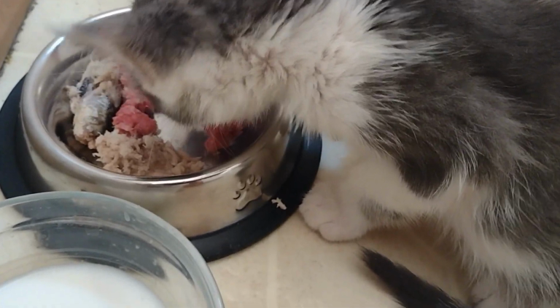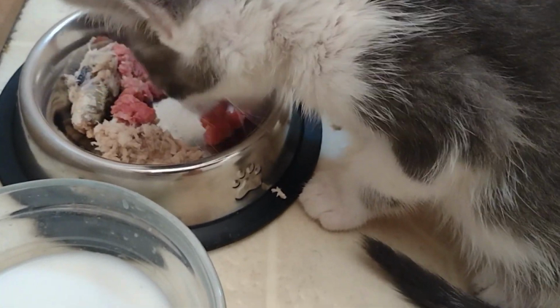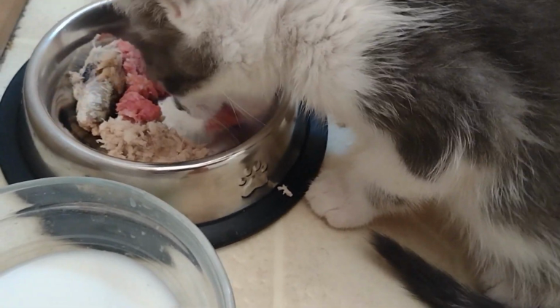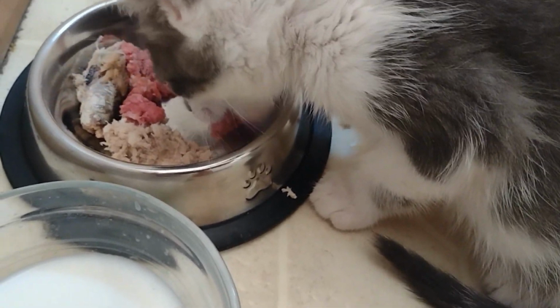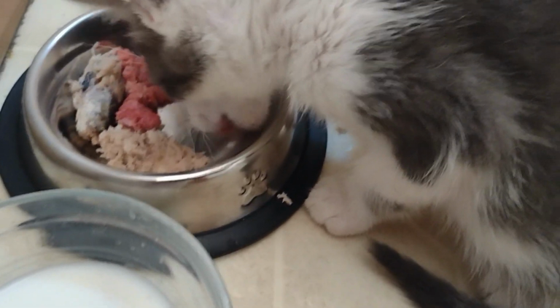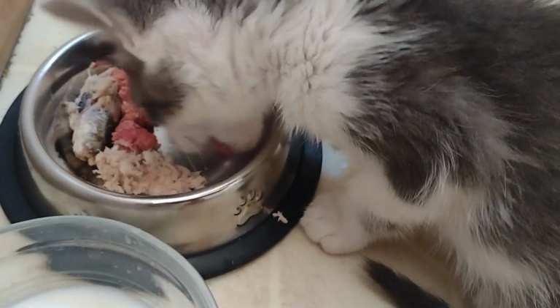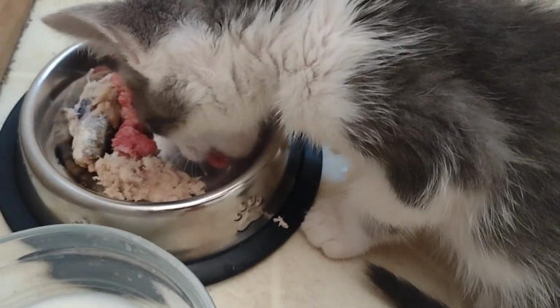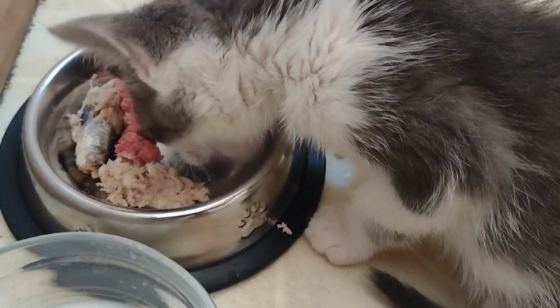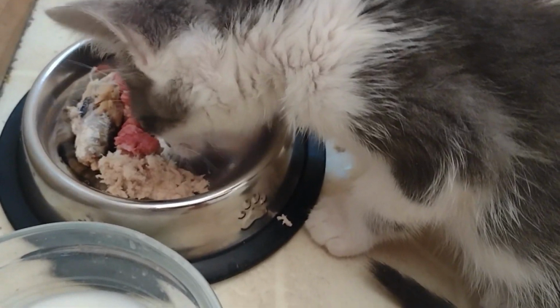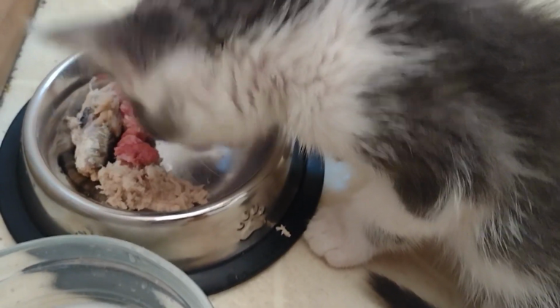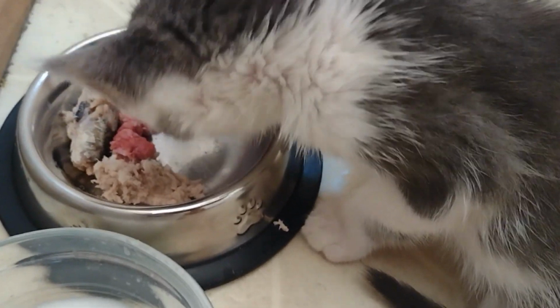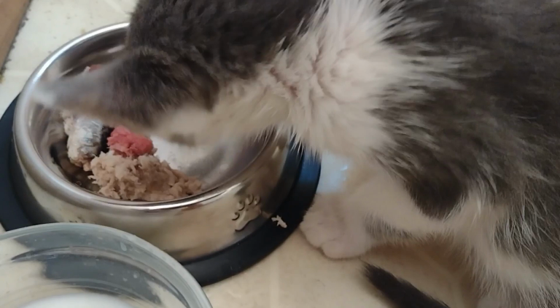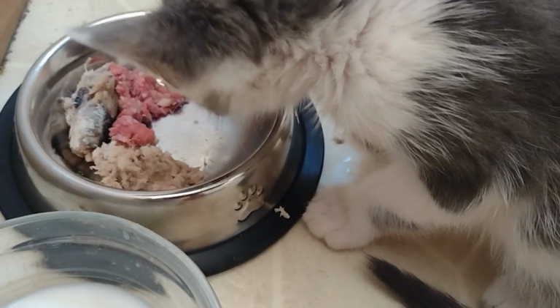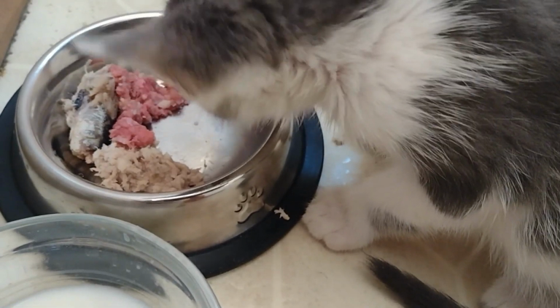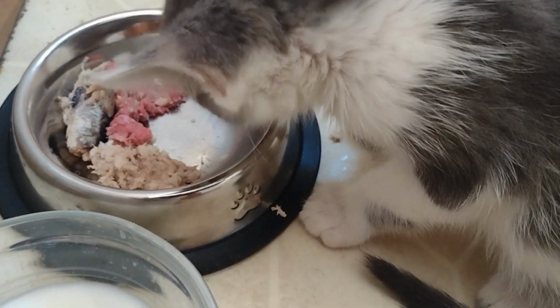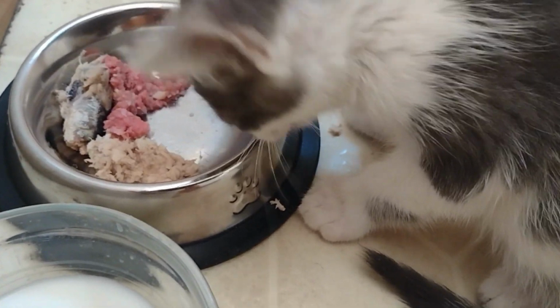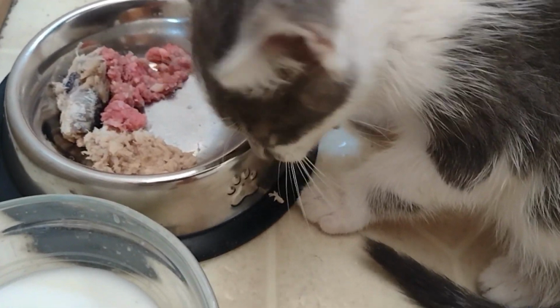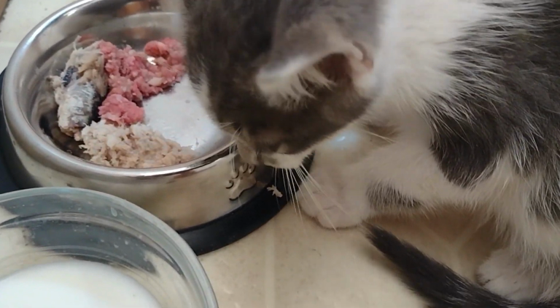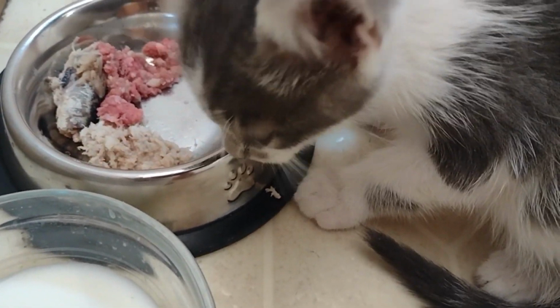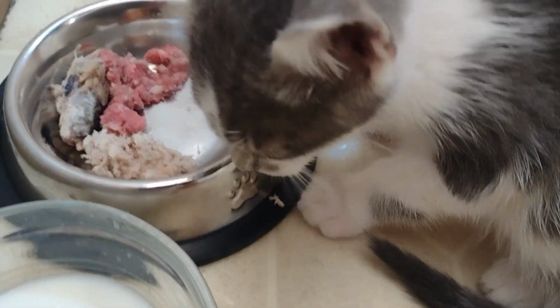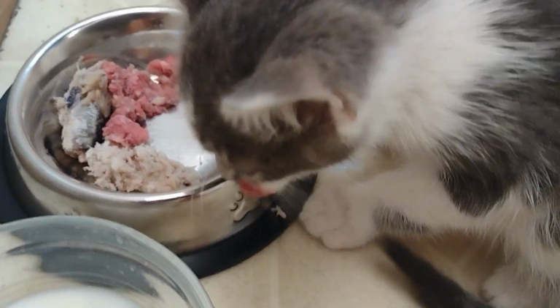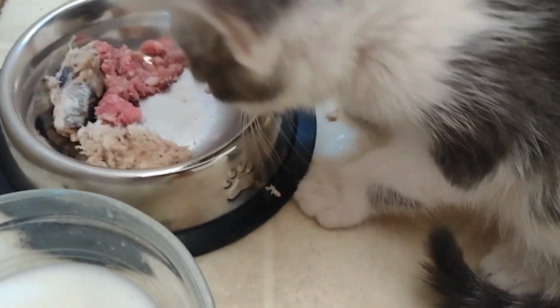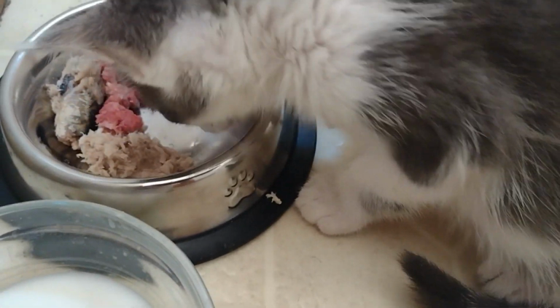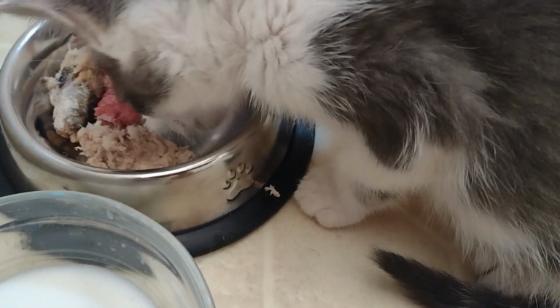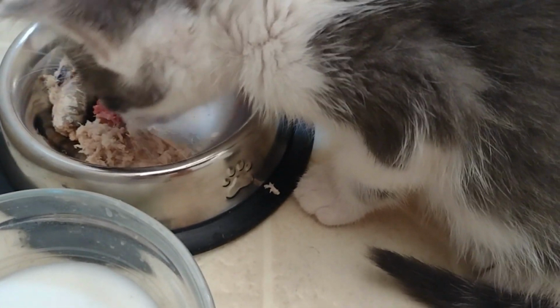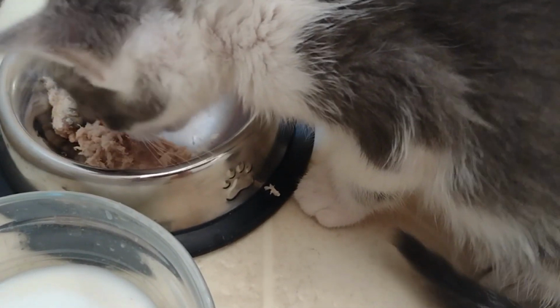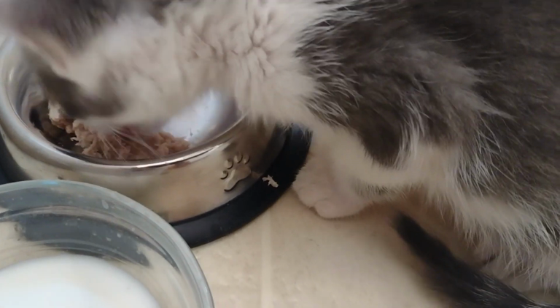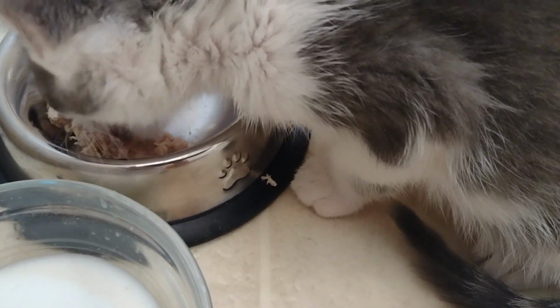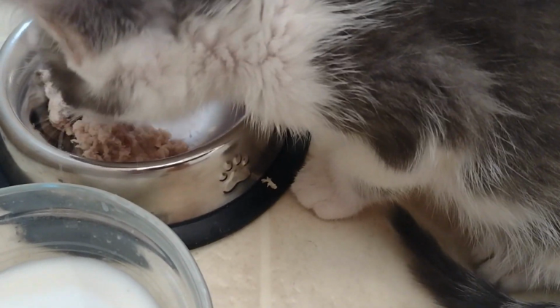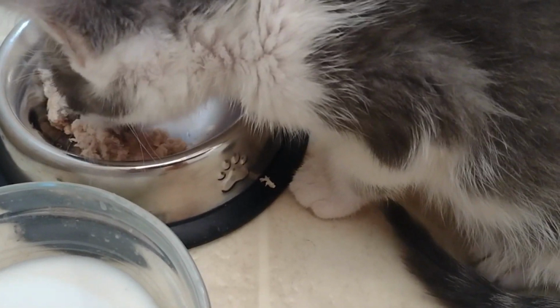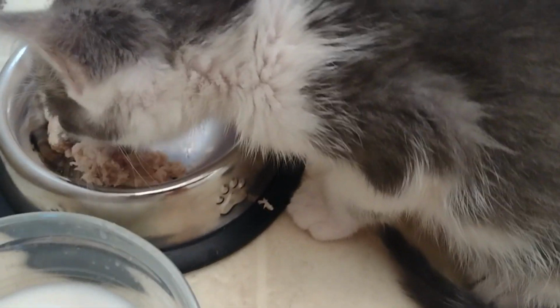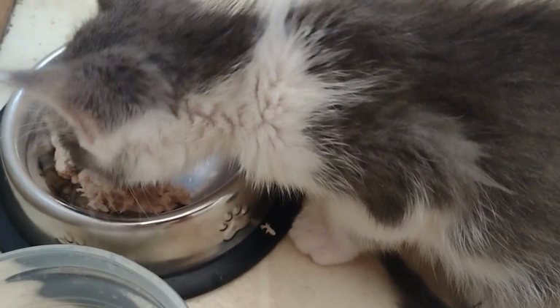We're just letting him eat as much as he can until he stops. So if he eats all this out of the bowl, I'll probably even add more. And then once he stops eating, we just take it away from him. We're gonna let him regulate that until he starts eating normally.